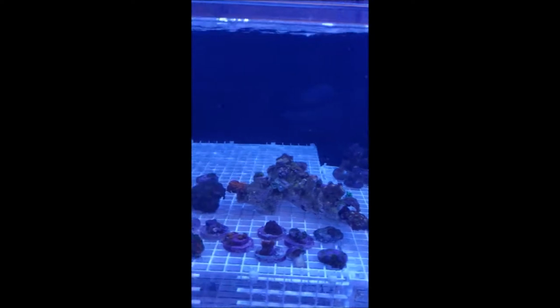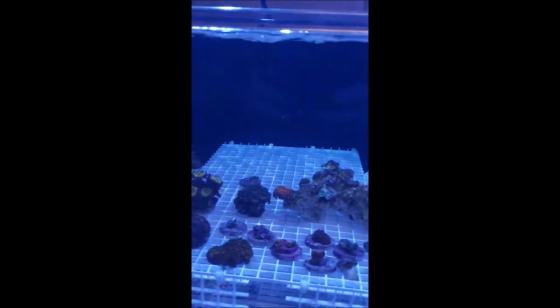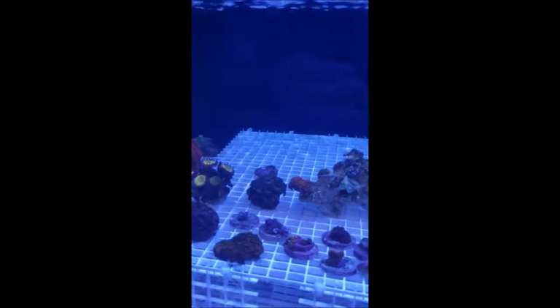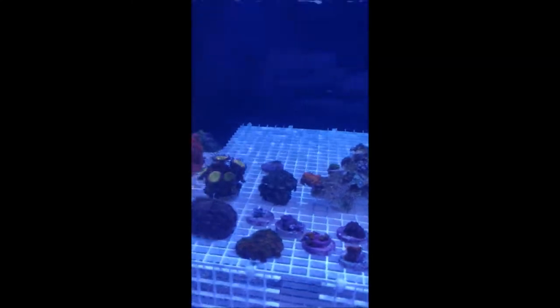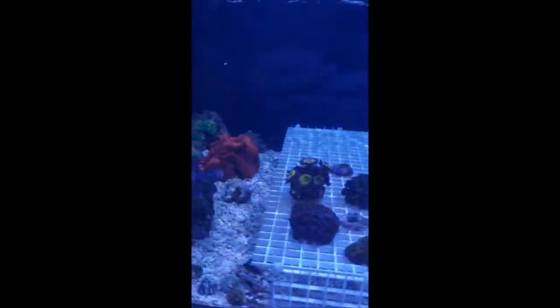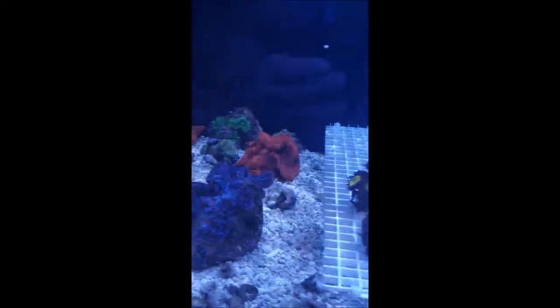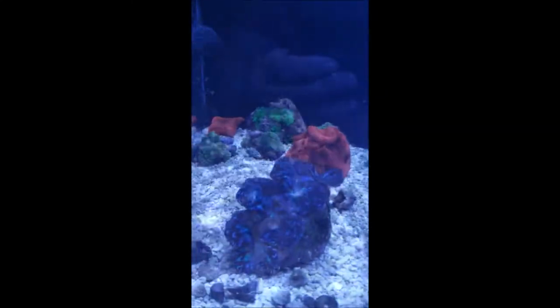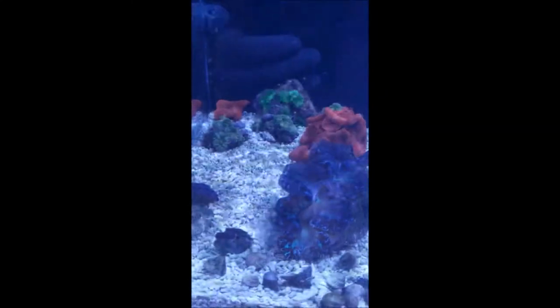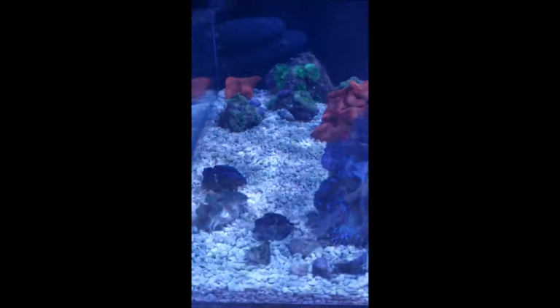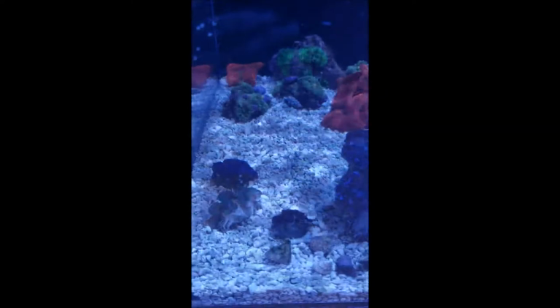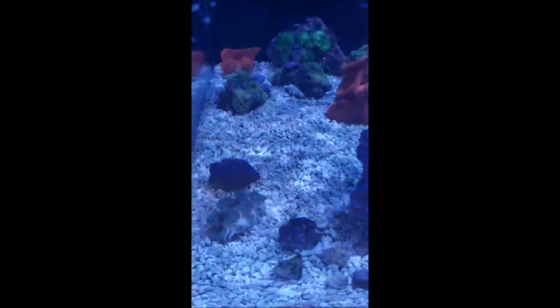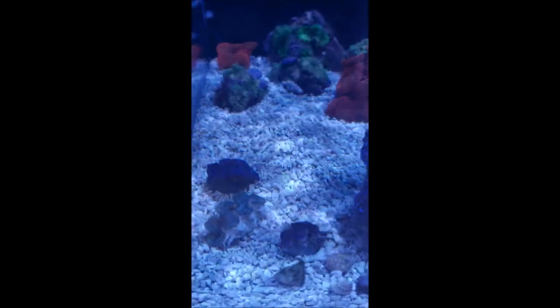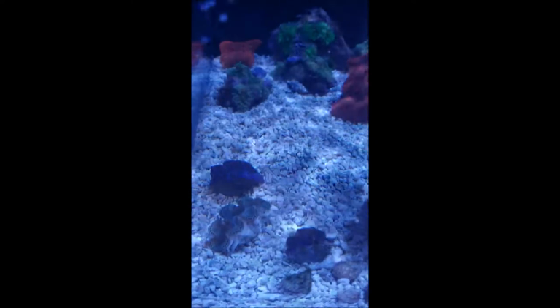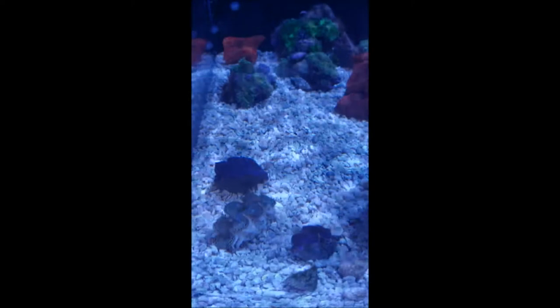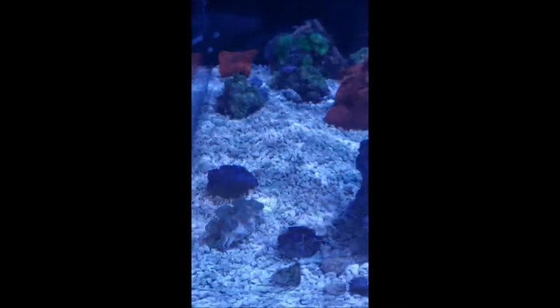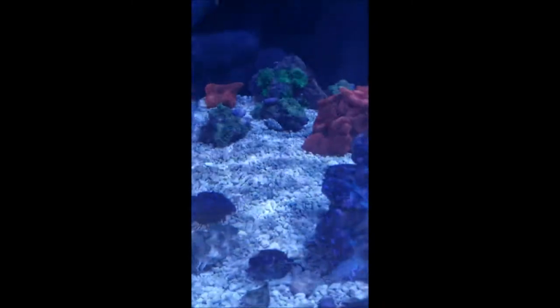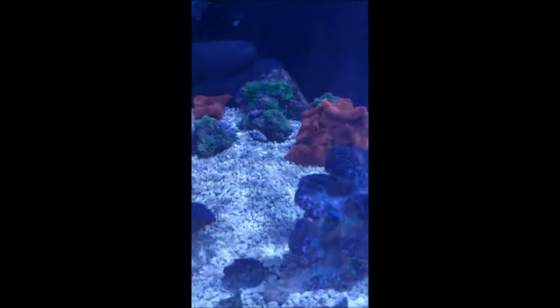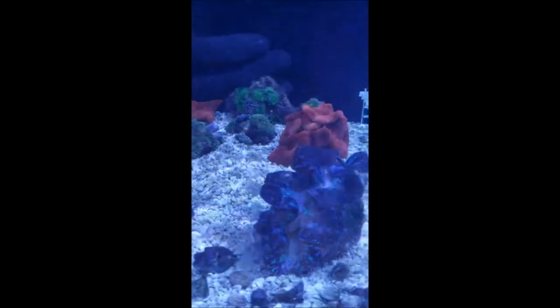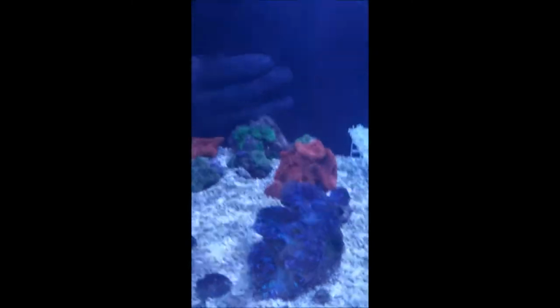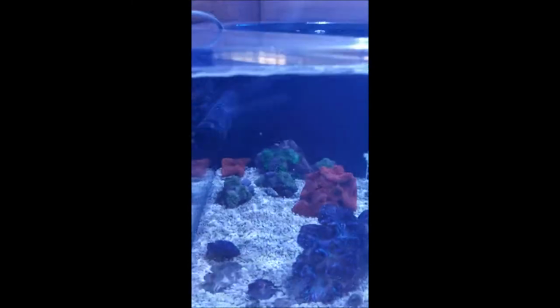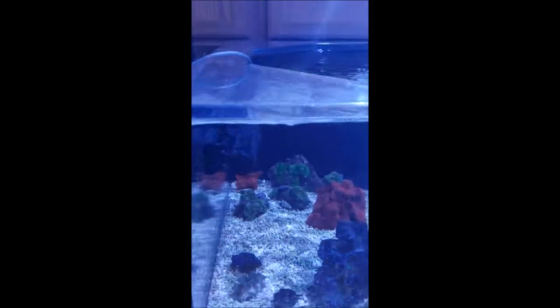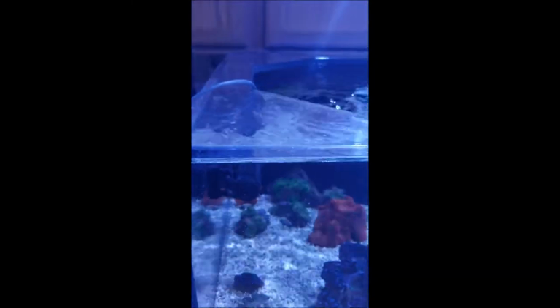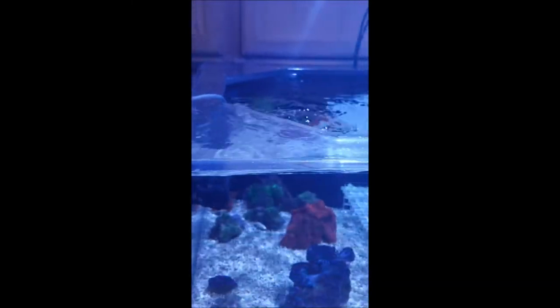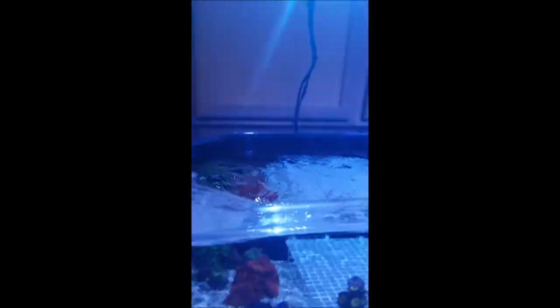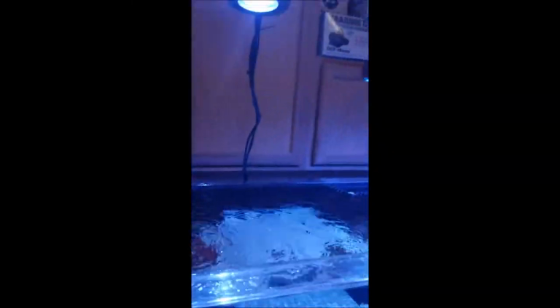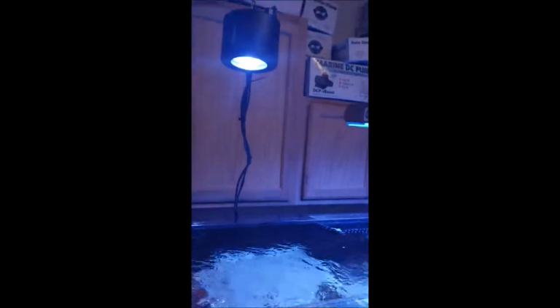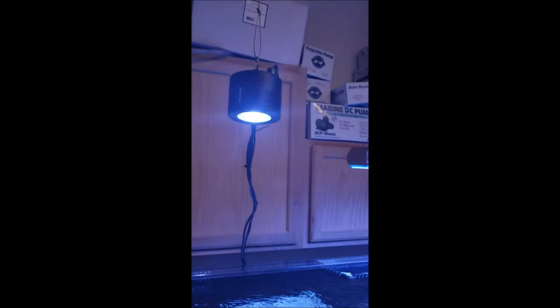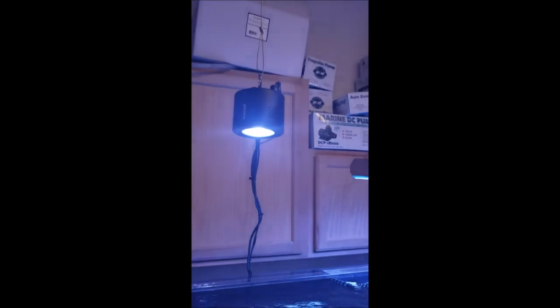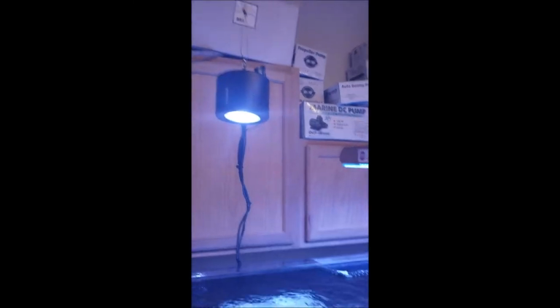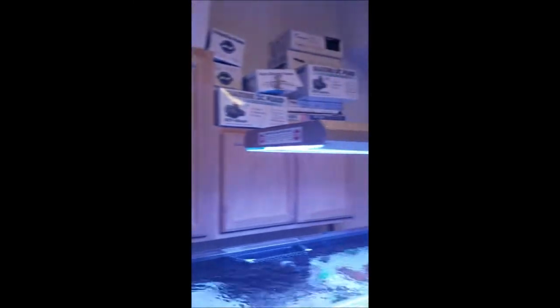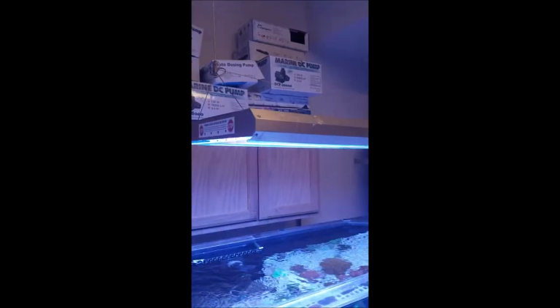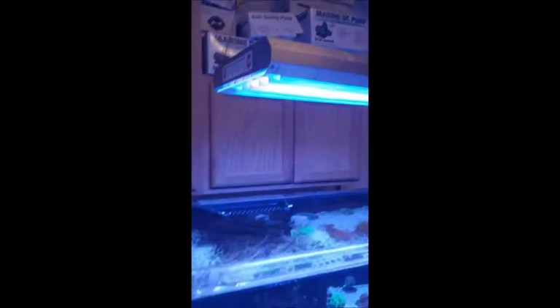I can get some good frags growing, everything all happy. There's a clam right here, we got good flow going, got some good old Kessil and some T5 mixture.